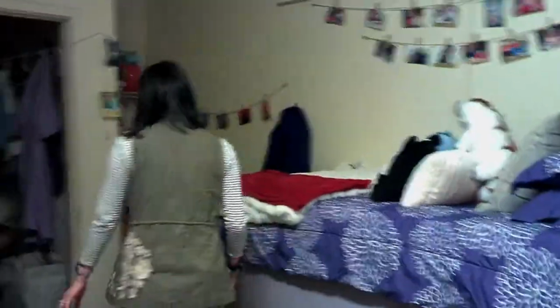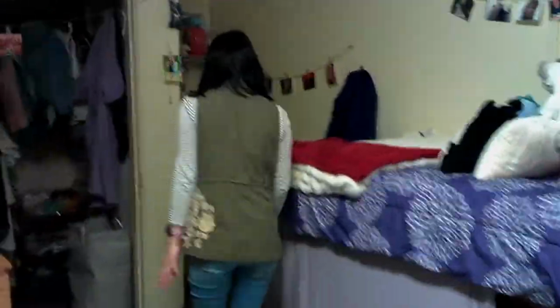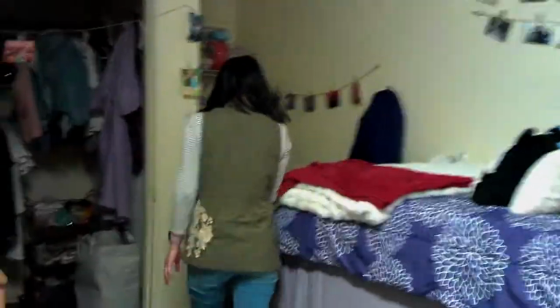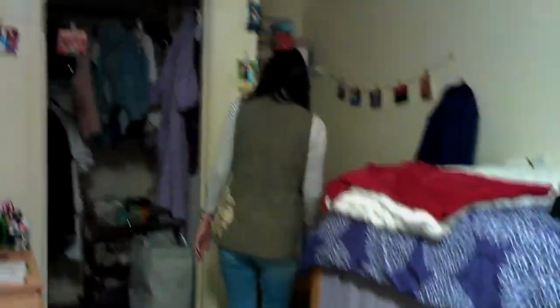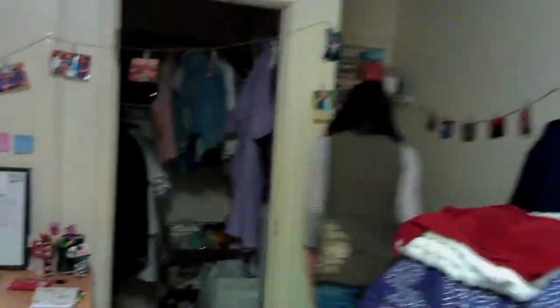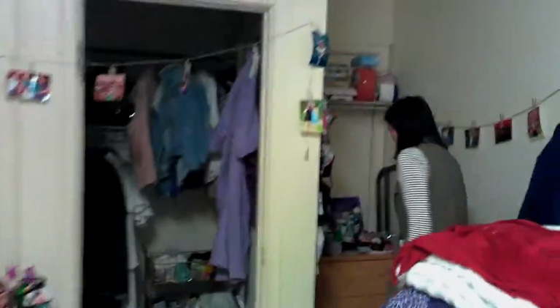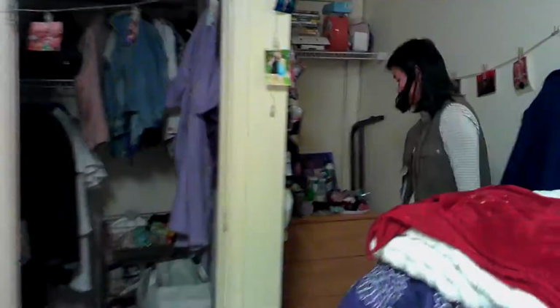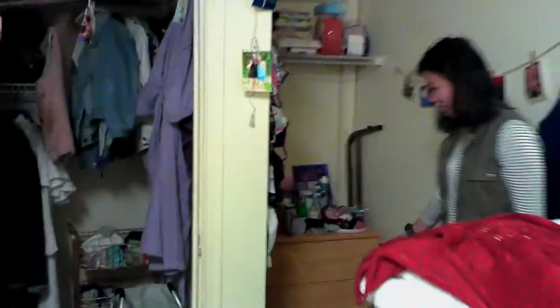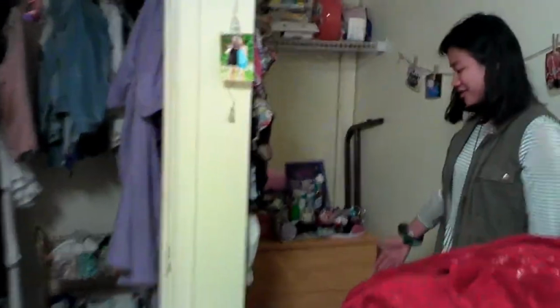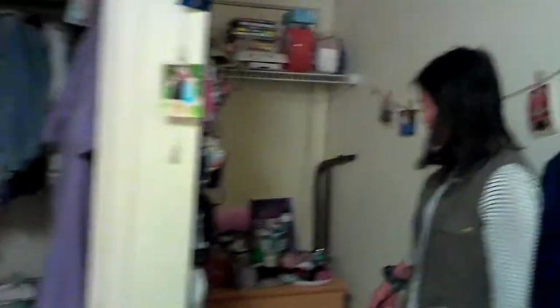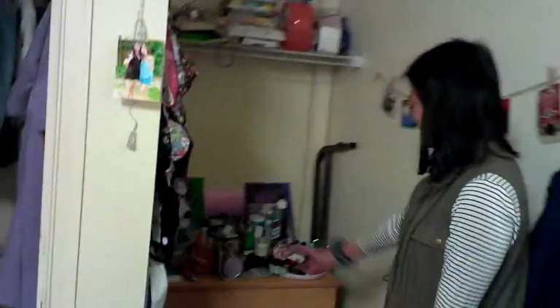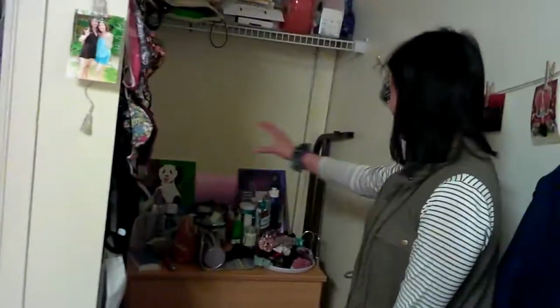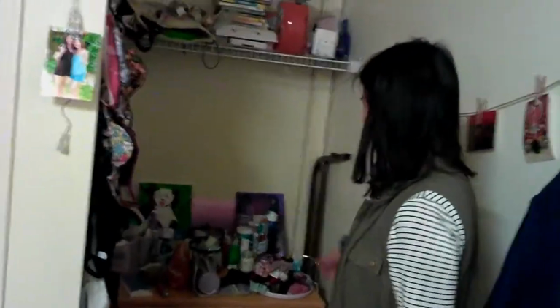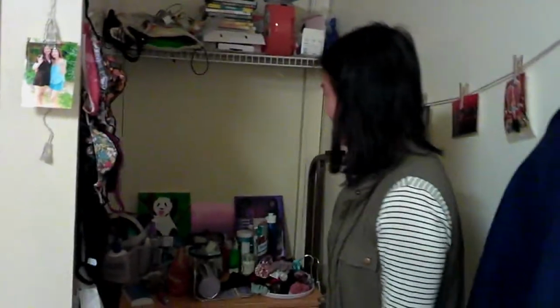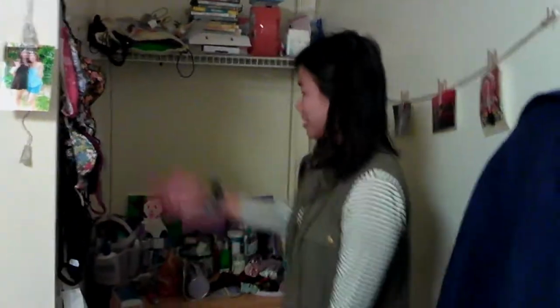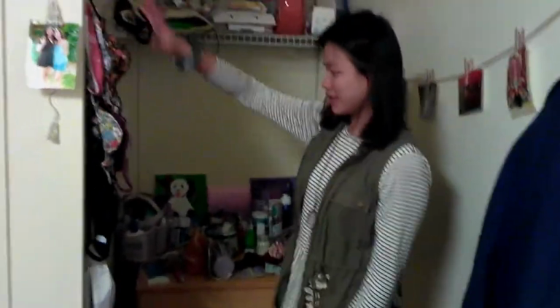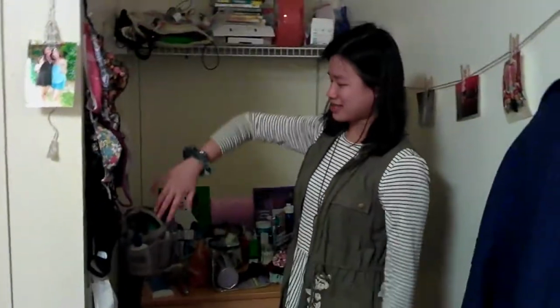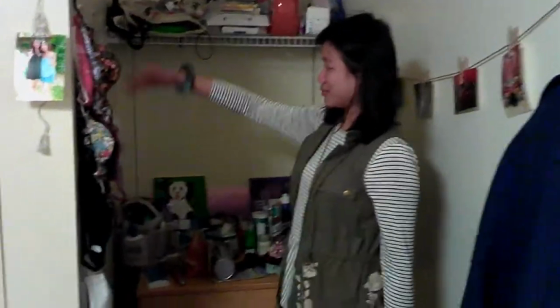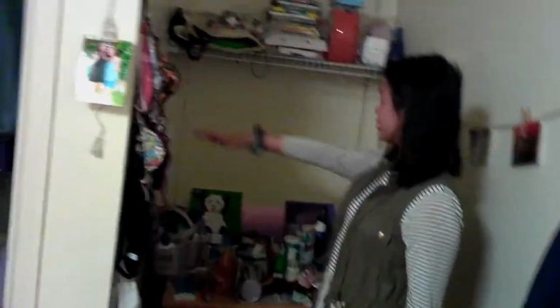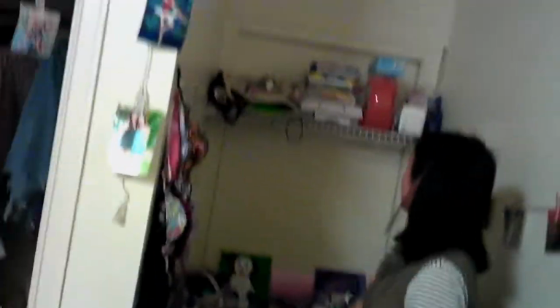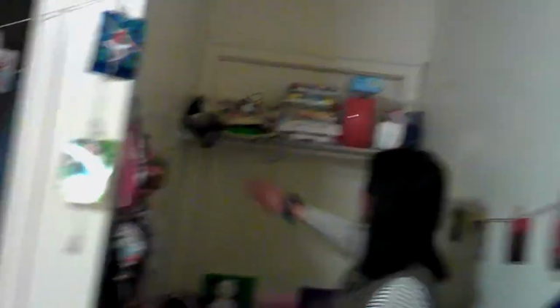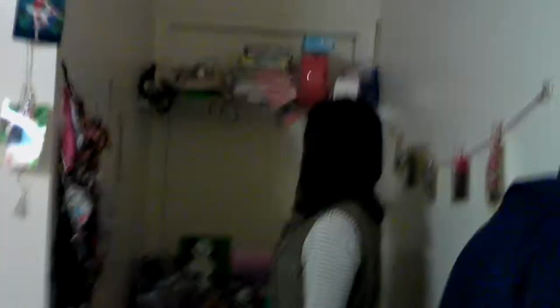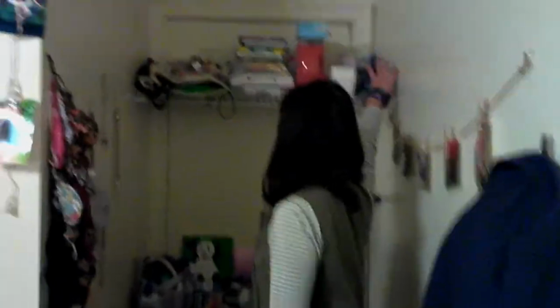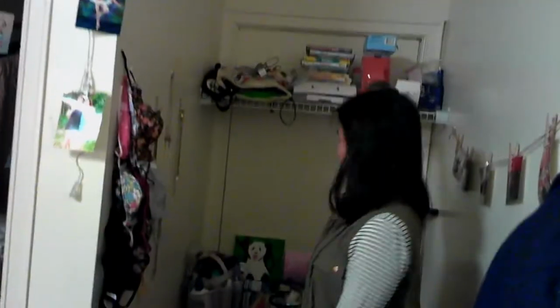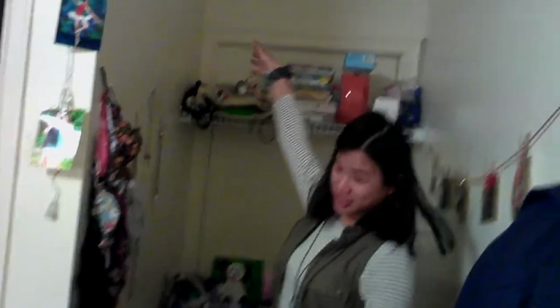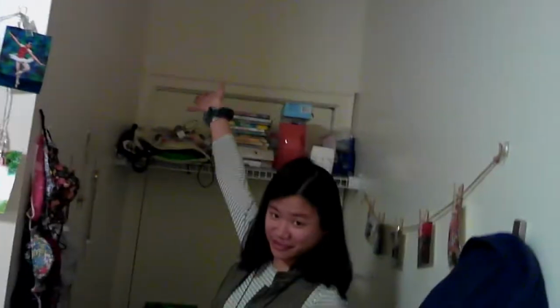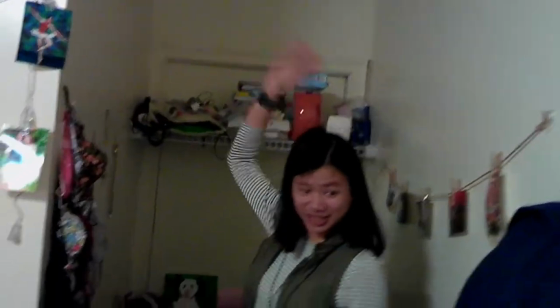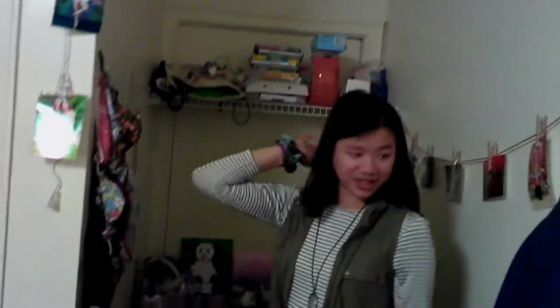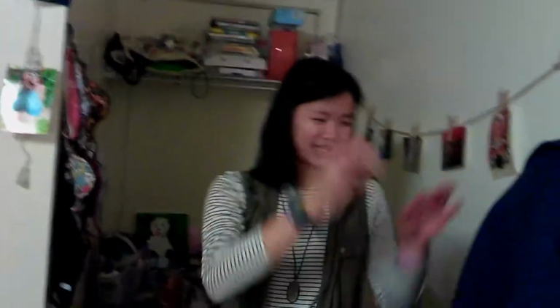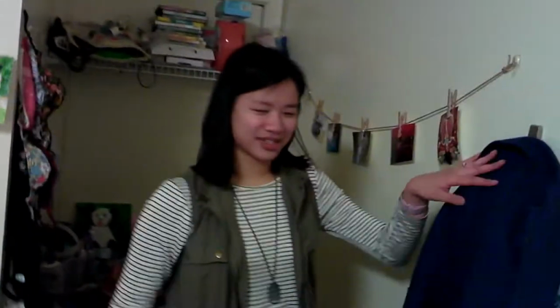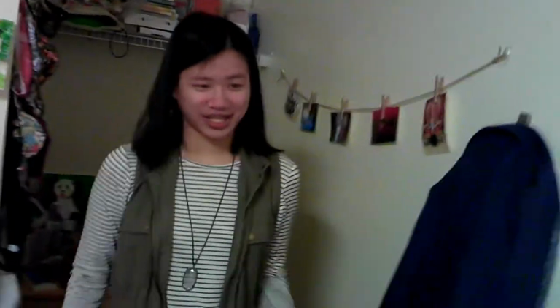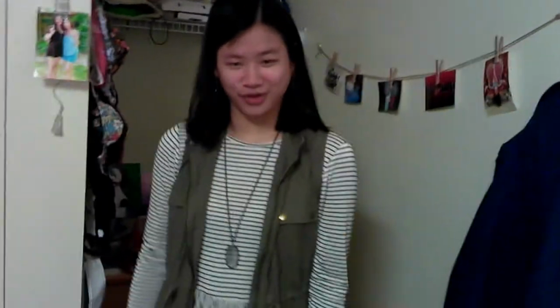Back here I have my drawers, my toiletries, and all my masks and my jewelry. And then up there is just storage stuff. And these are where I keep my coats.